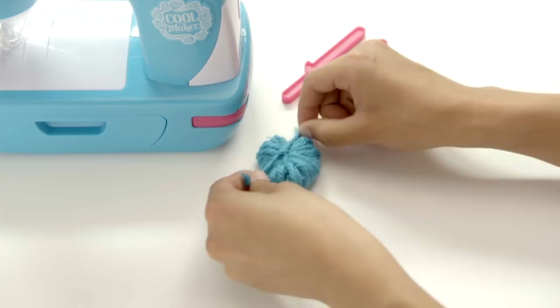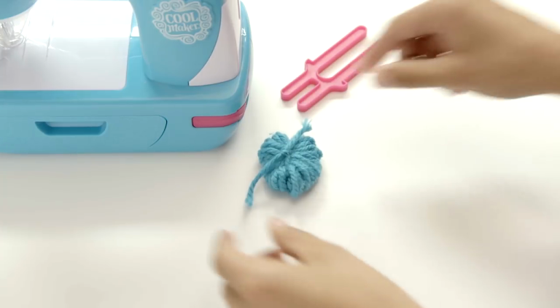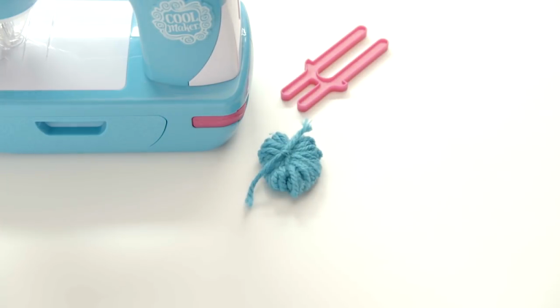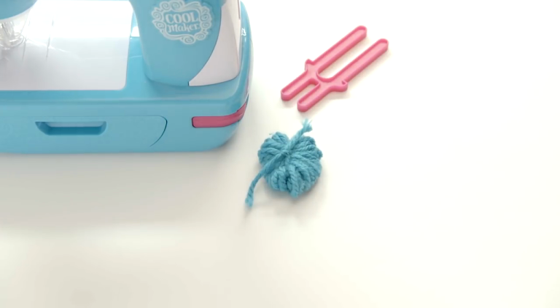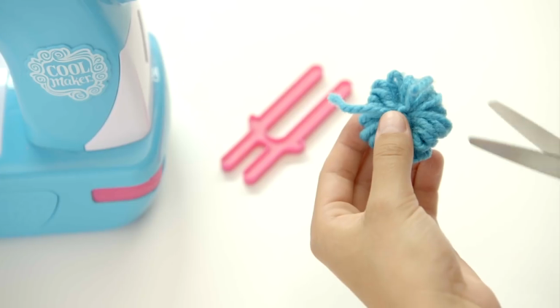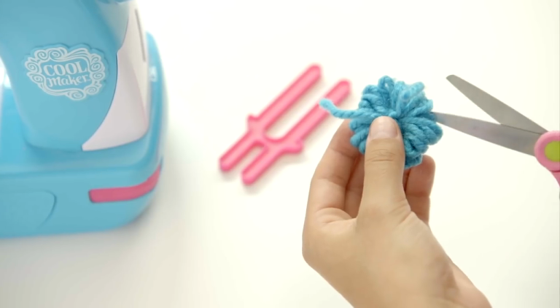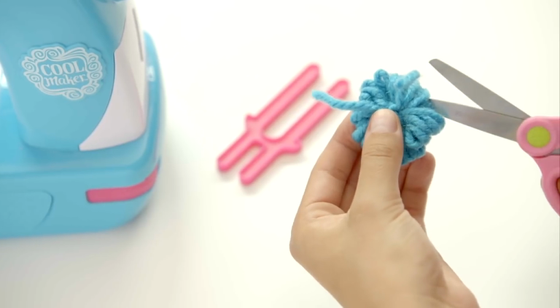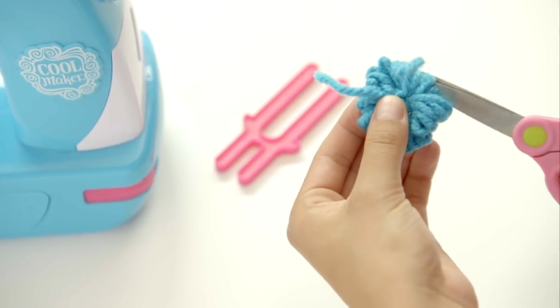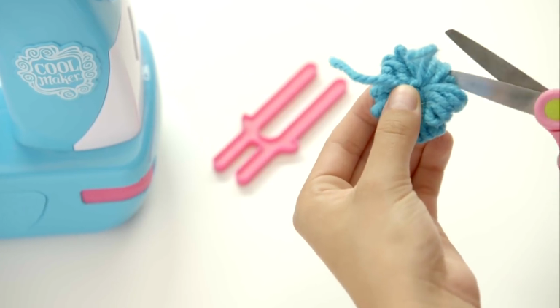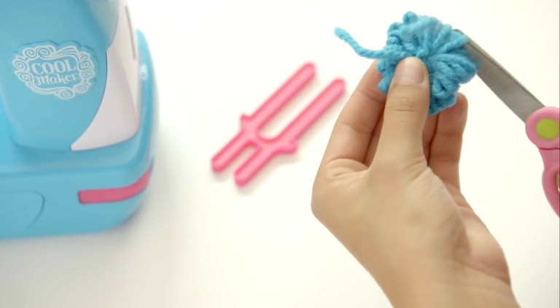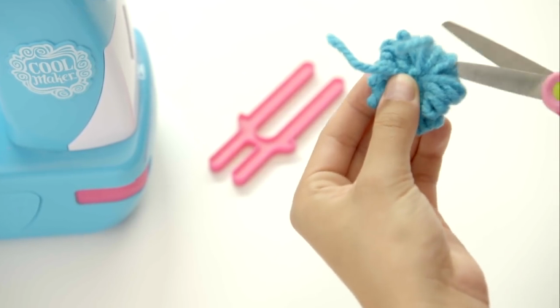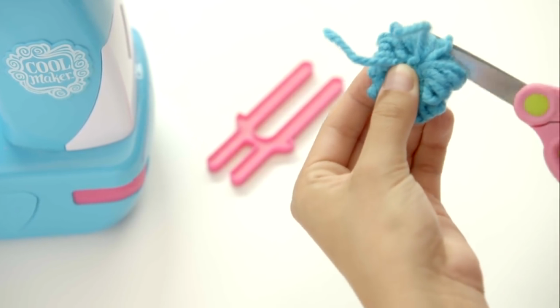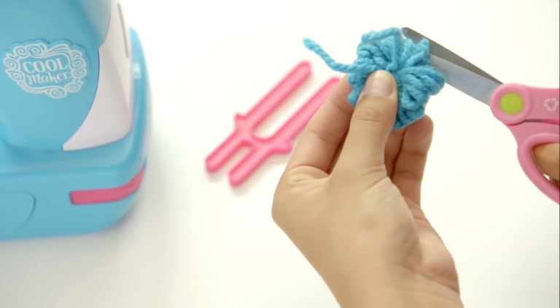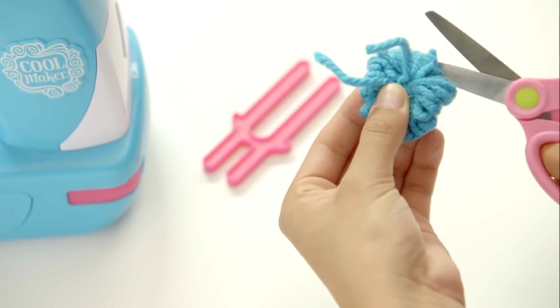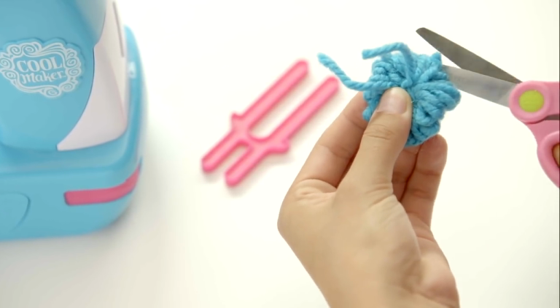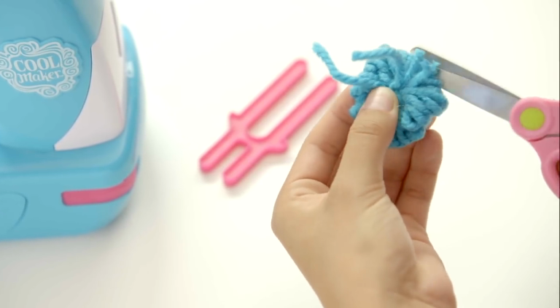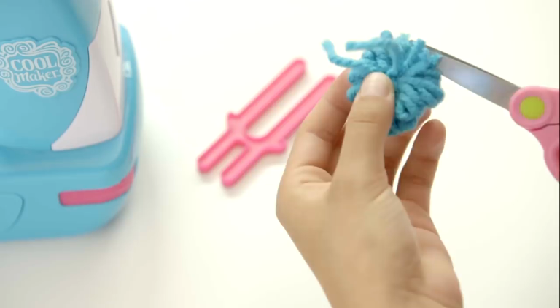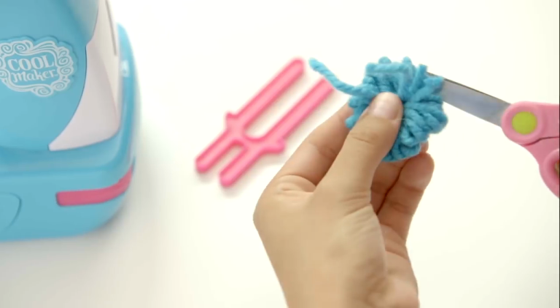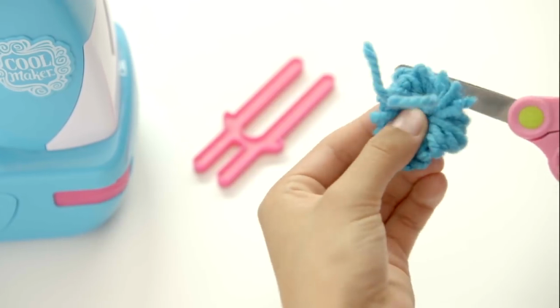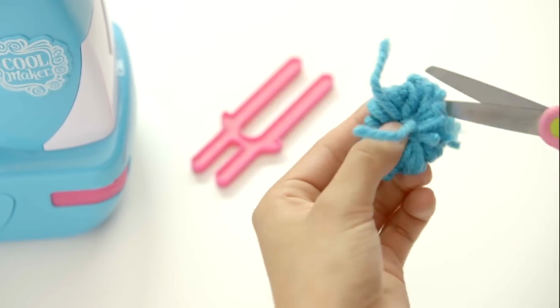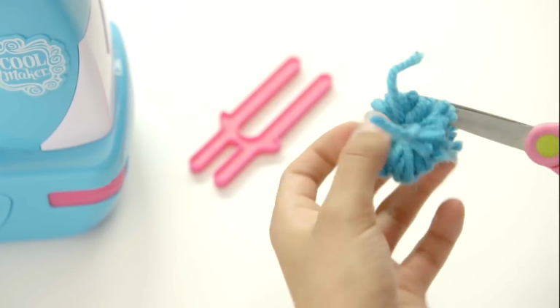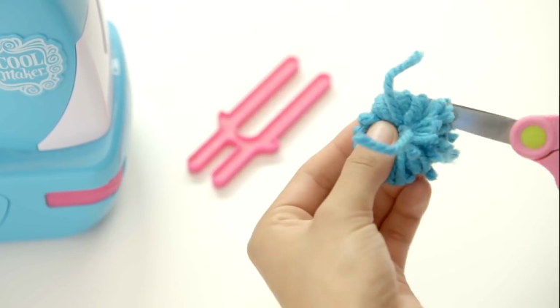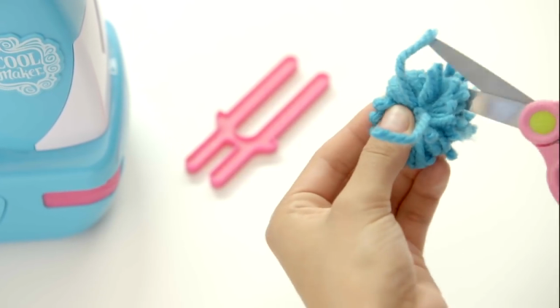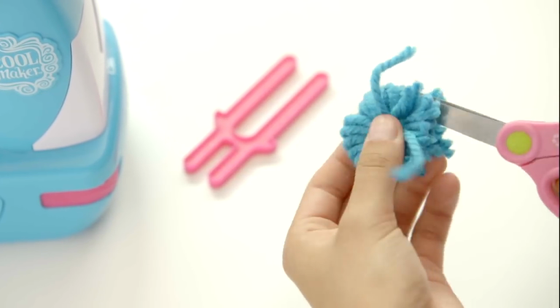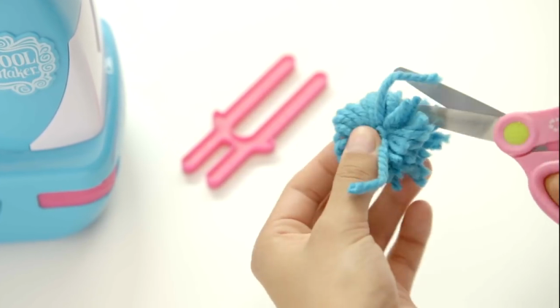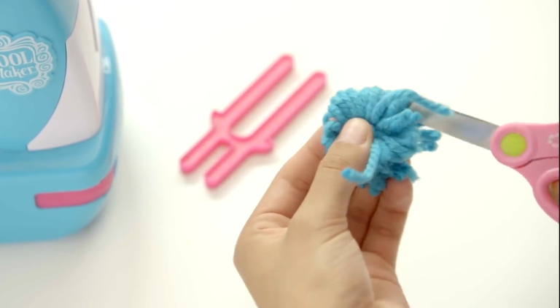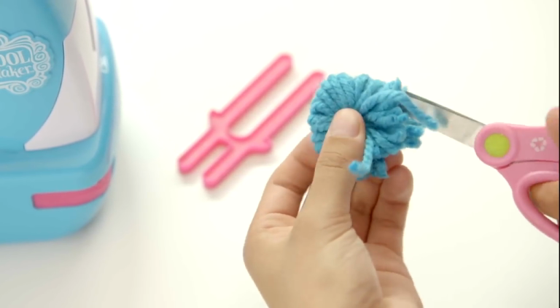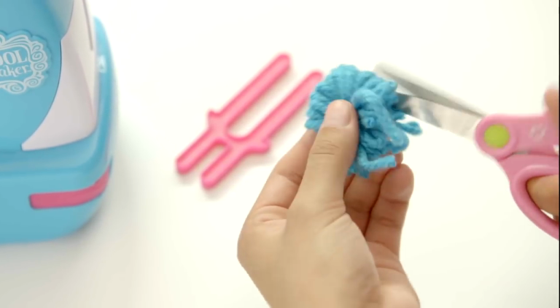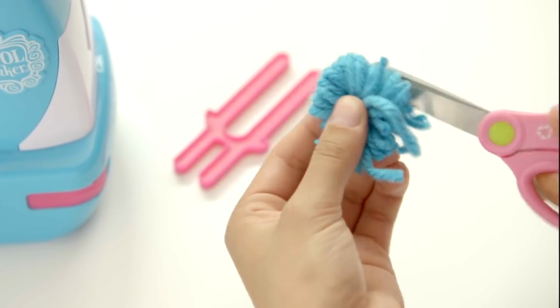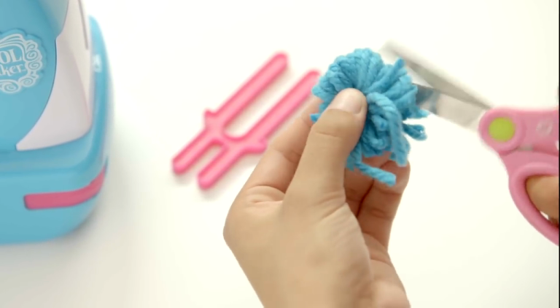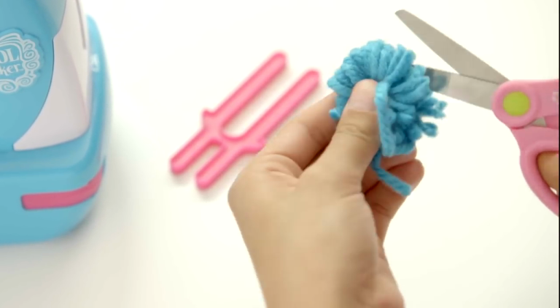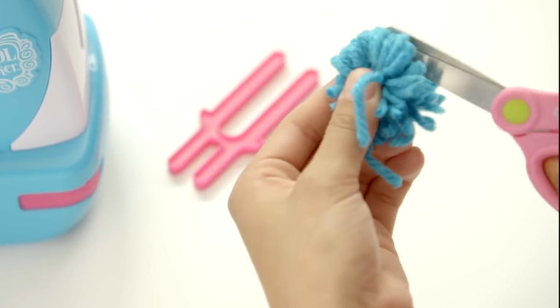Now, with scissors, cut the looped ends. Don't cut the middle tie, since they are used to tie the pom-pom onto your projects.